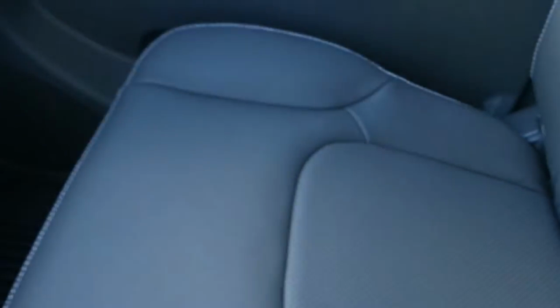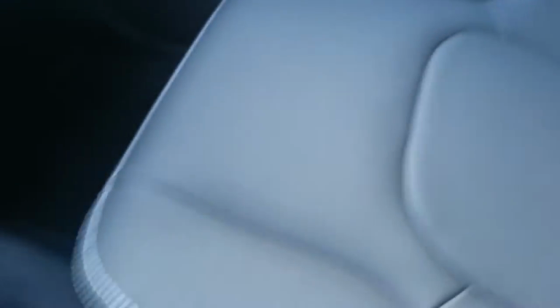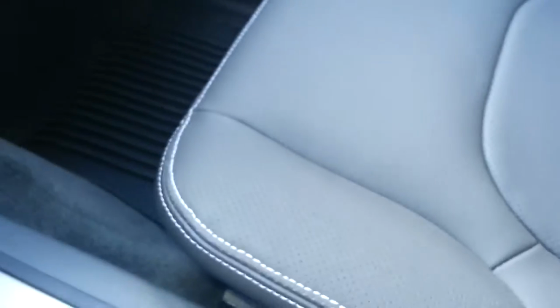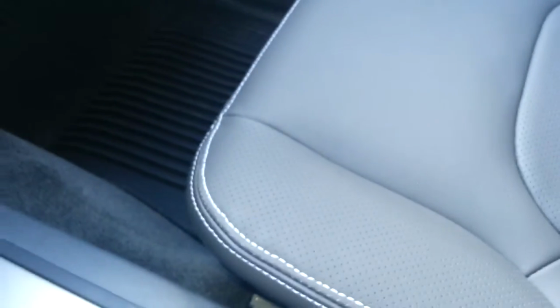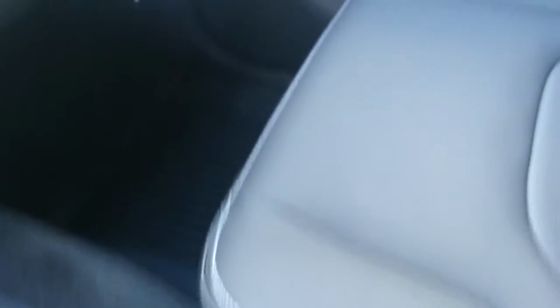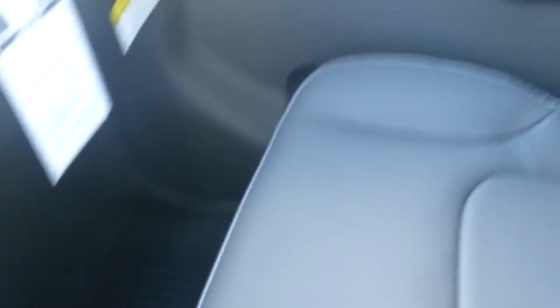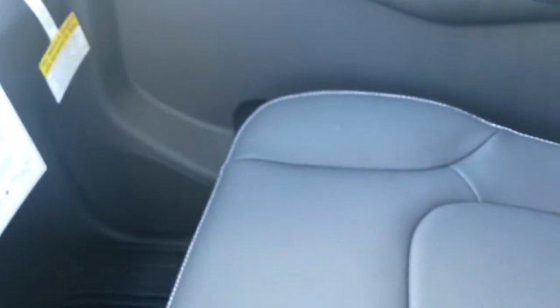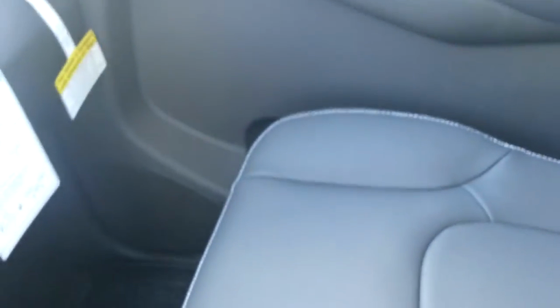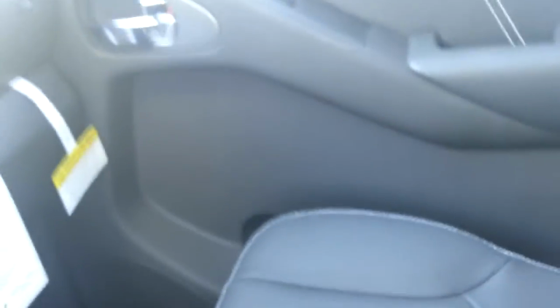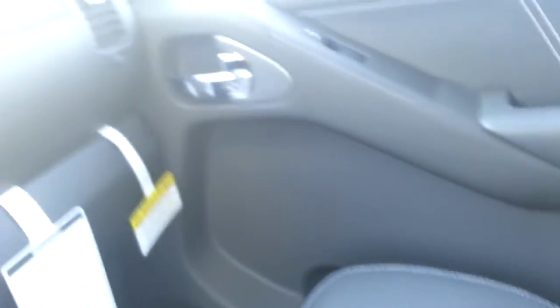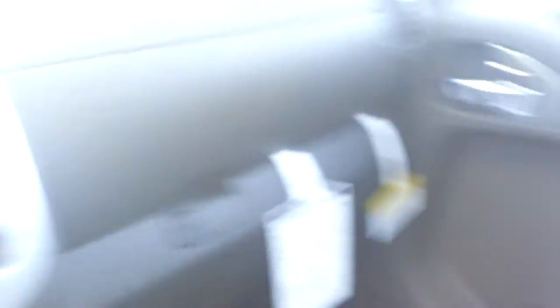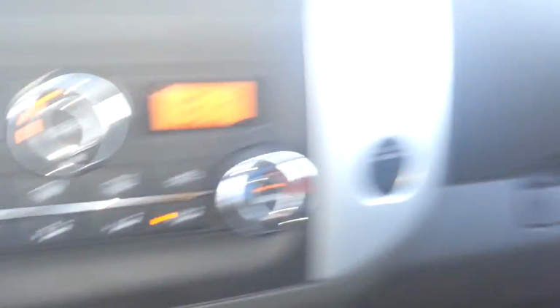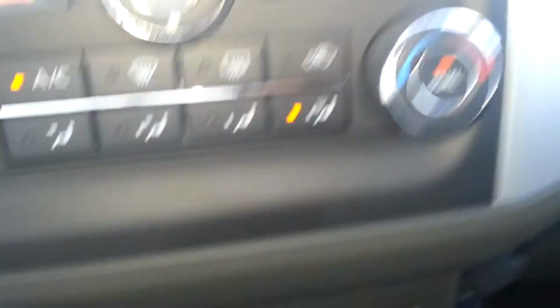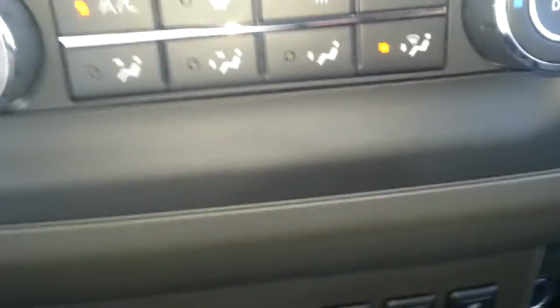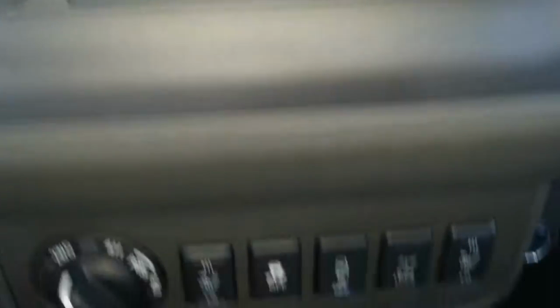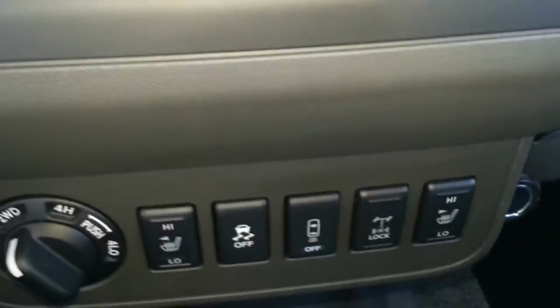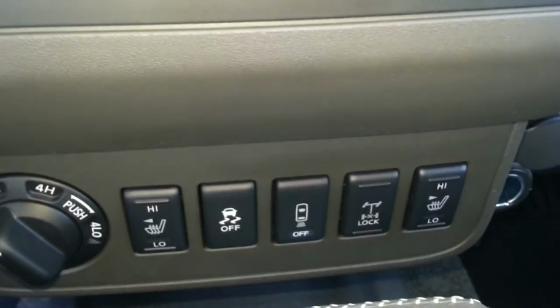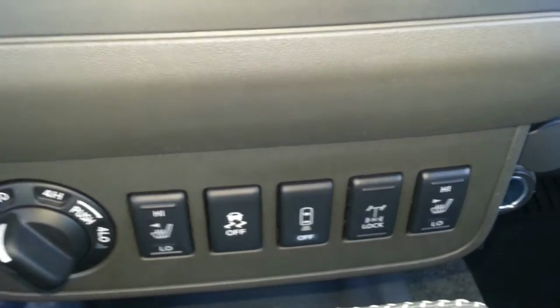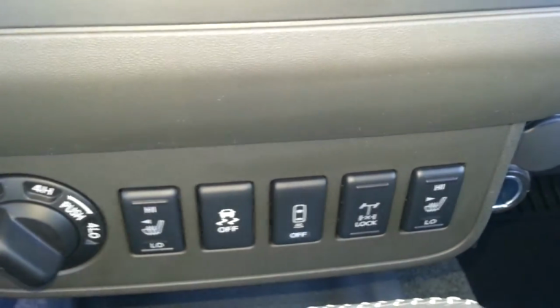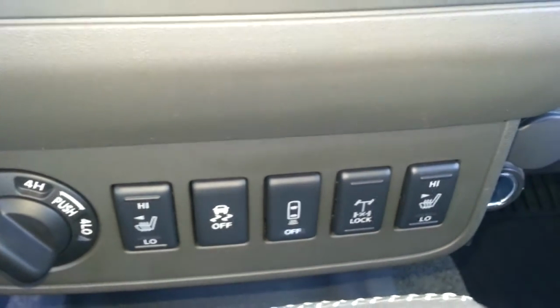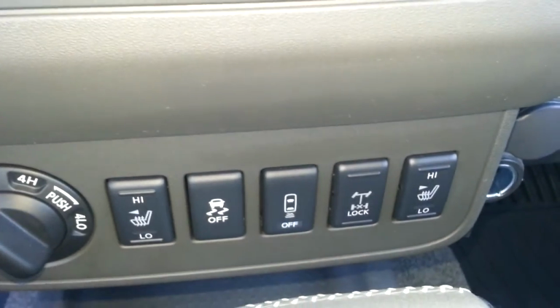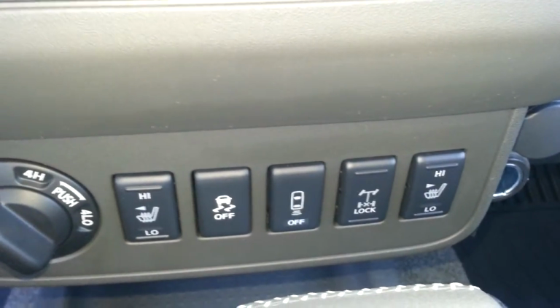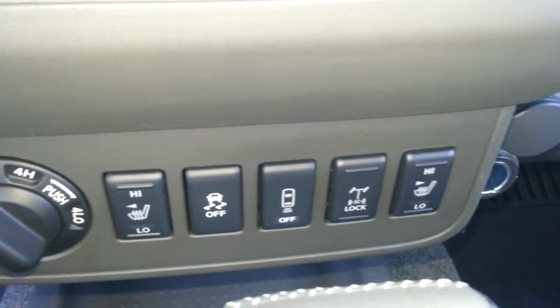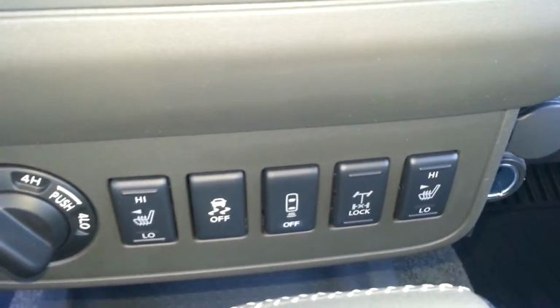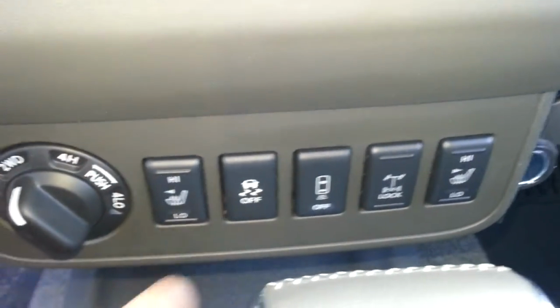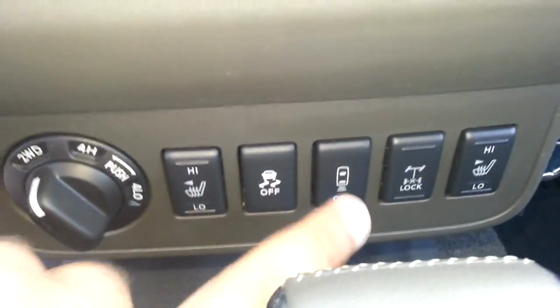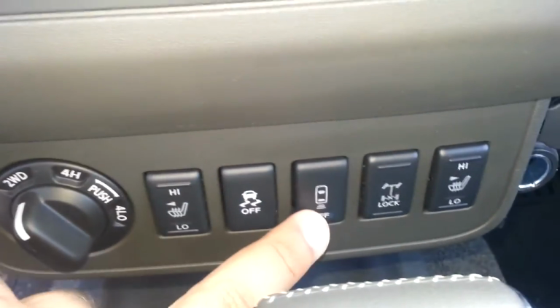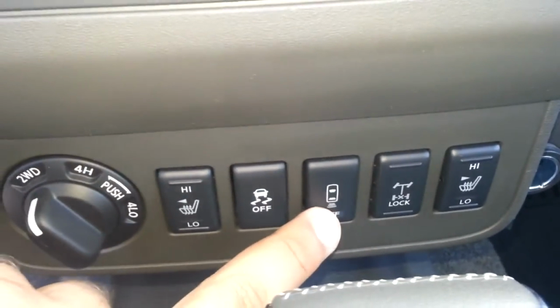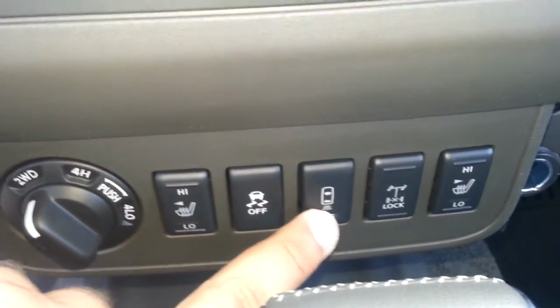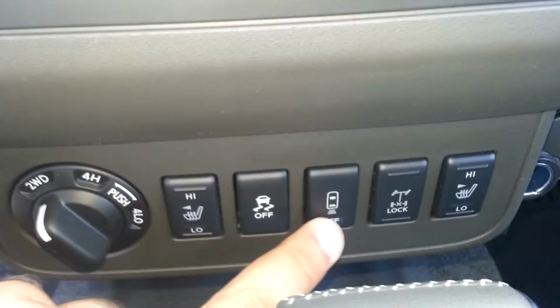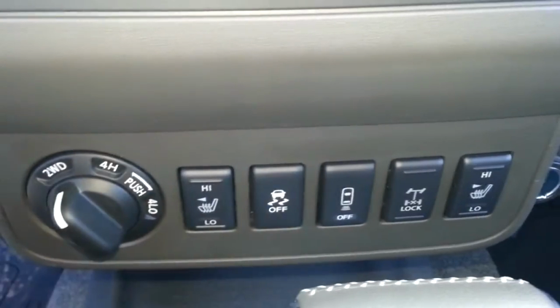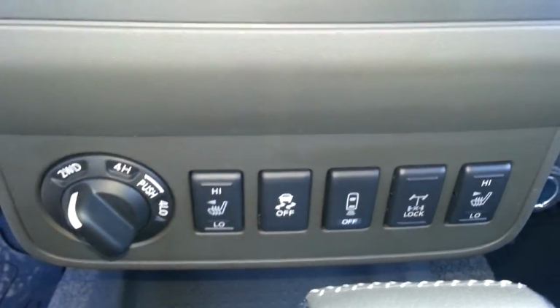Leather seats with a nice white stitching on them — heated leather seats at that. You can also turn off the rear sonar as well for your backup camera.